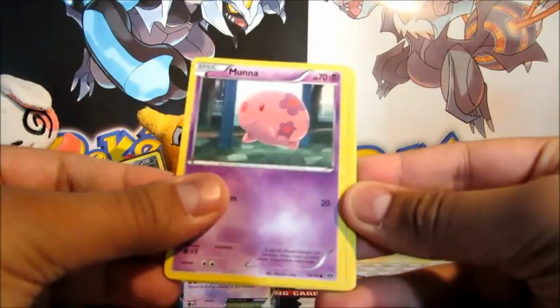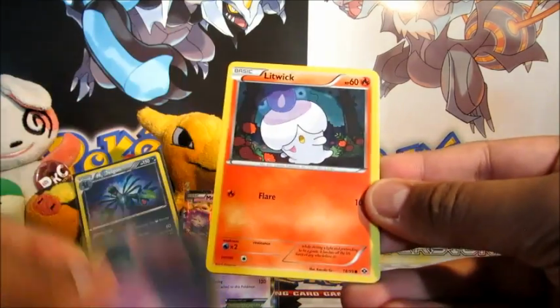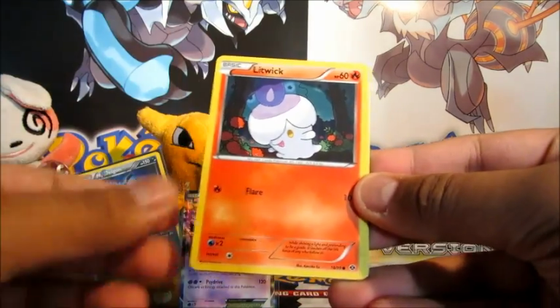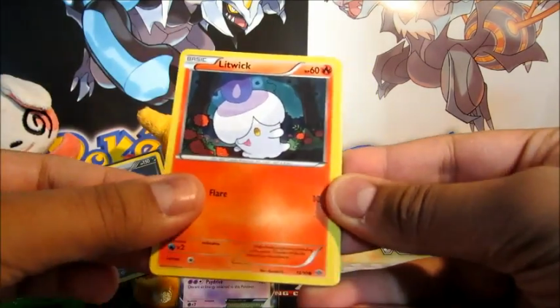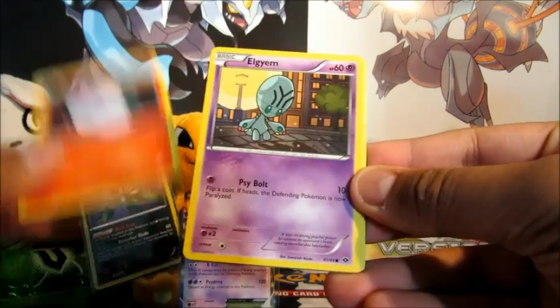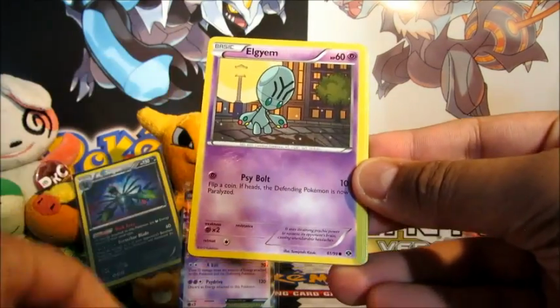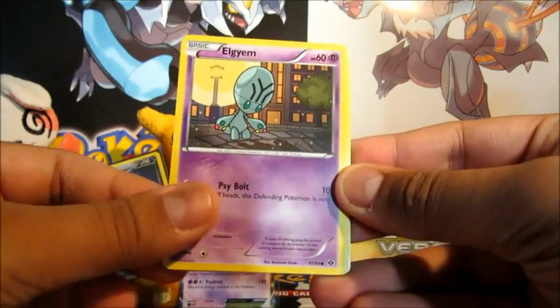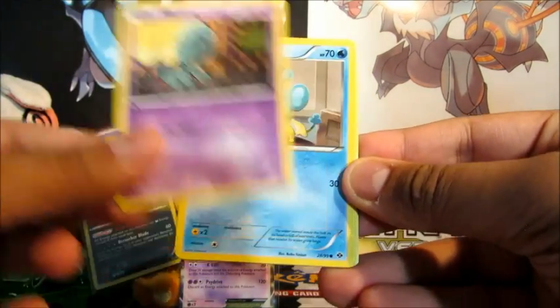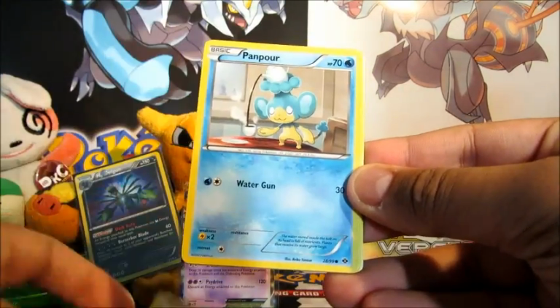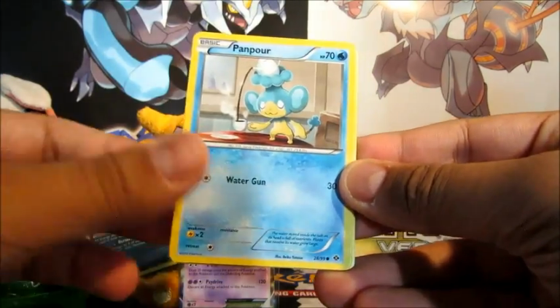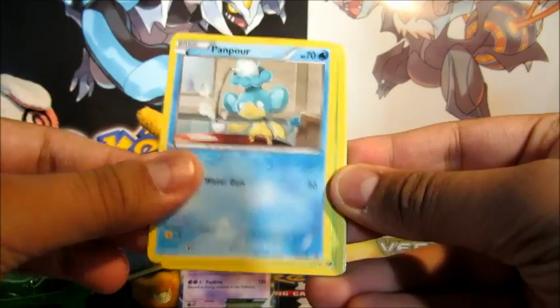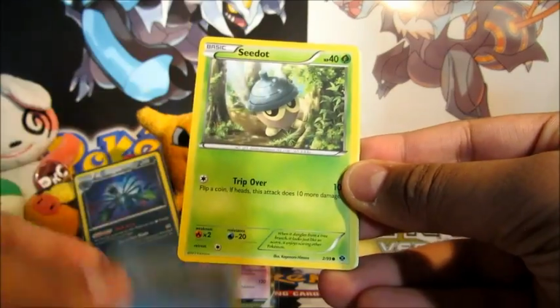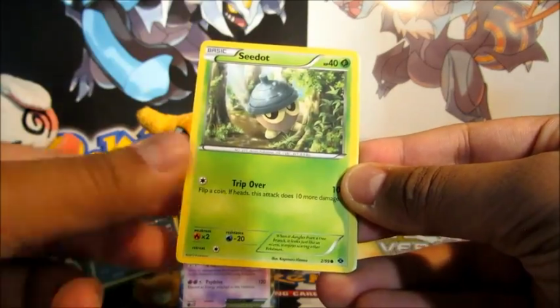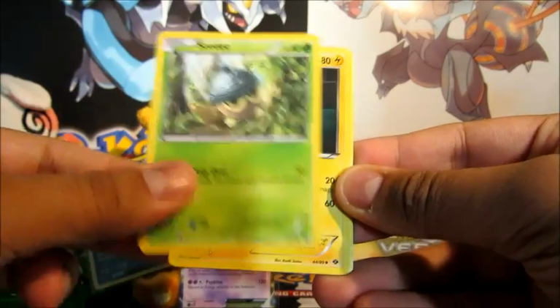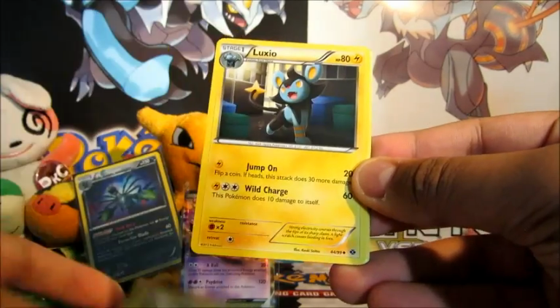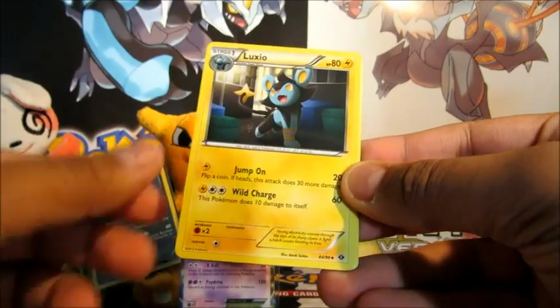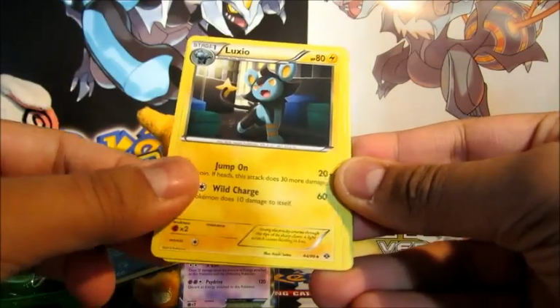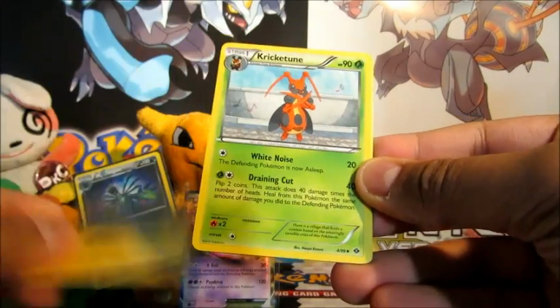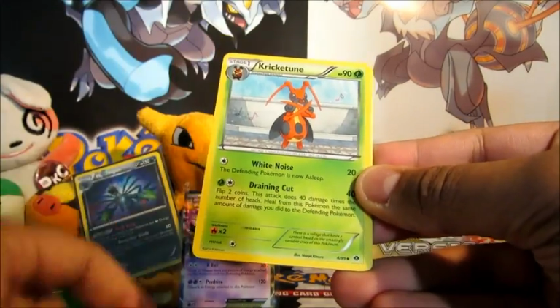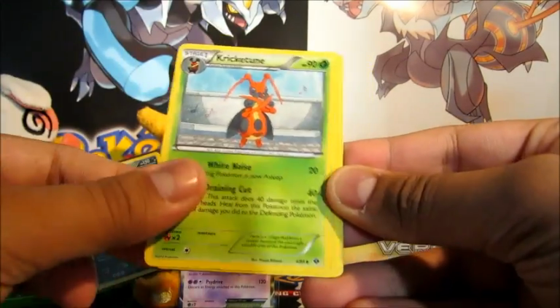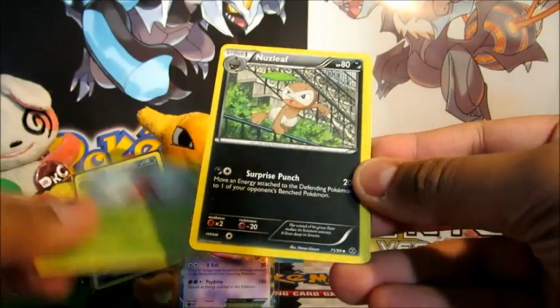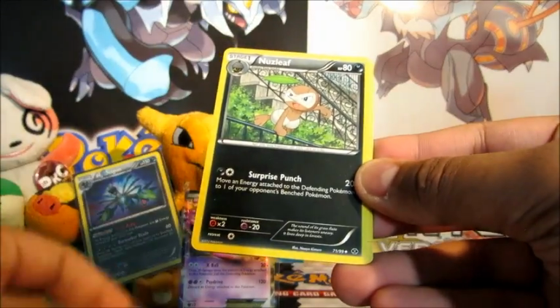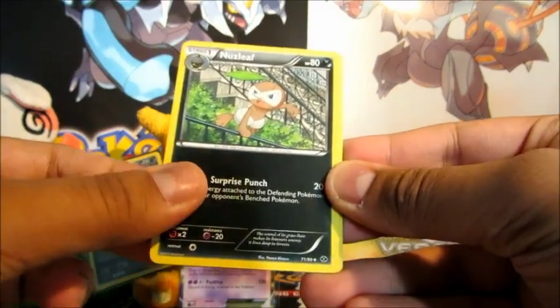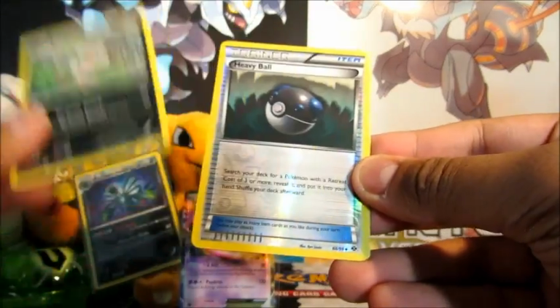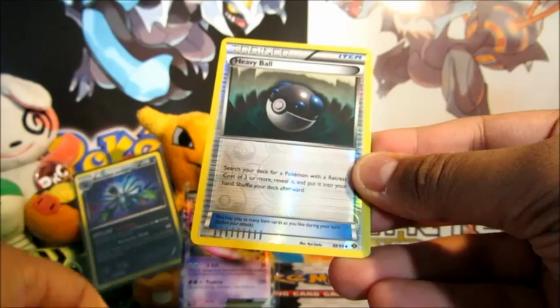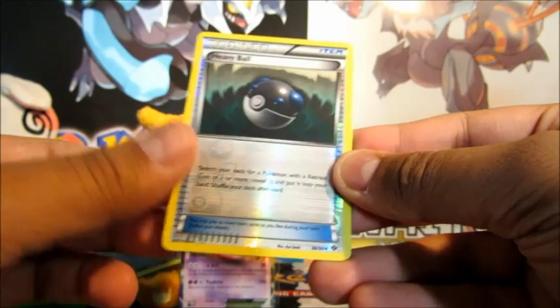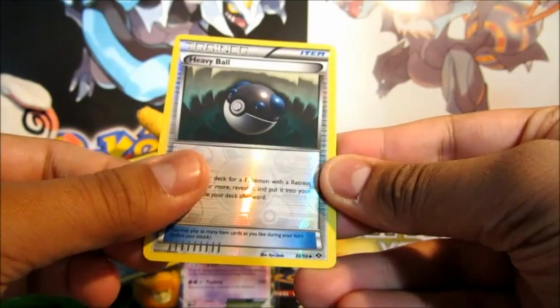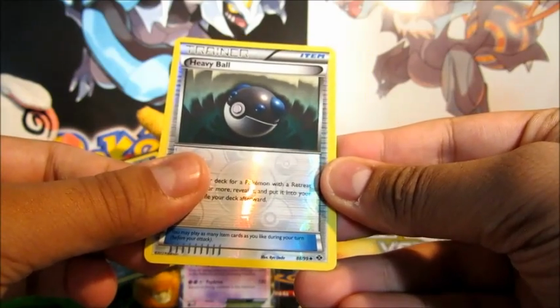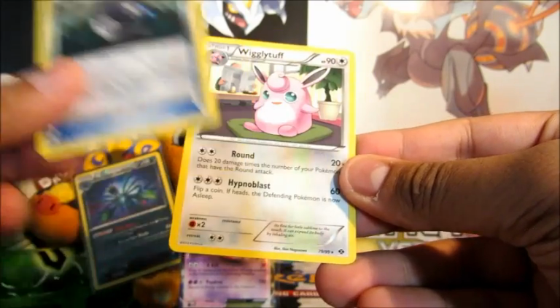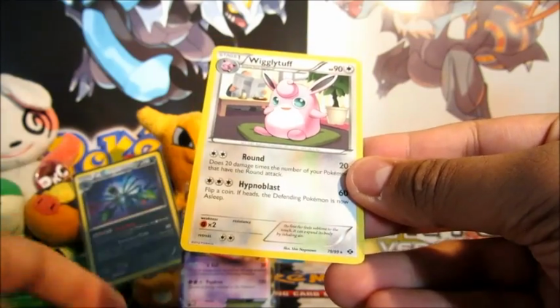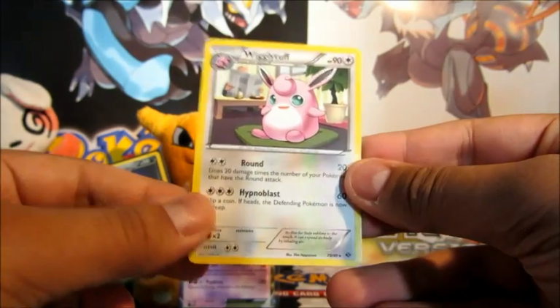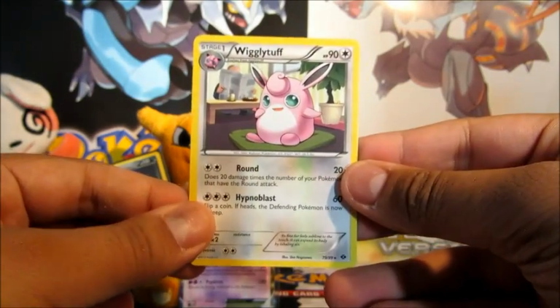So we've got Munna, Litwick, Elgyem, Panpour, Seedot, Luxio, a Cricketune, Nuzleaf, Heavy Ball Reverse, and finally a Wigglytuff Rare.